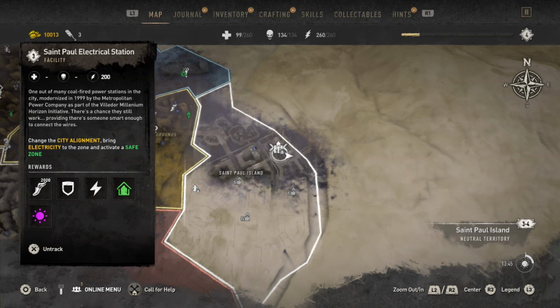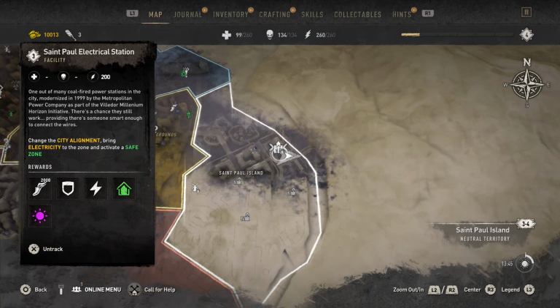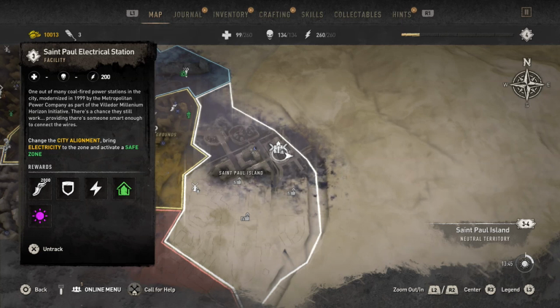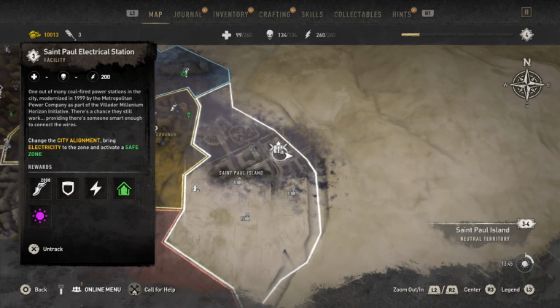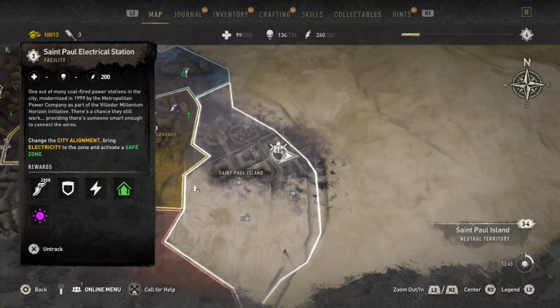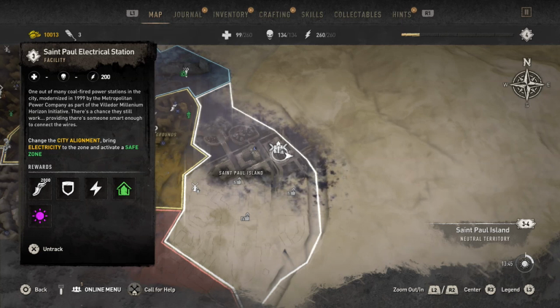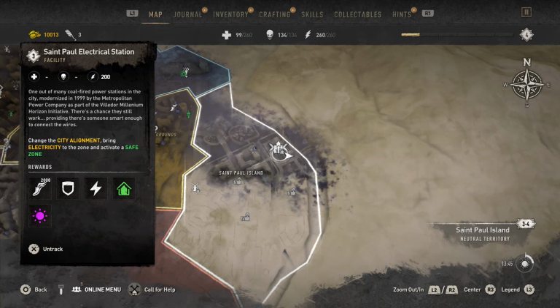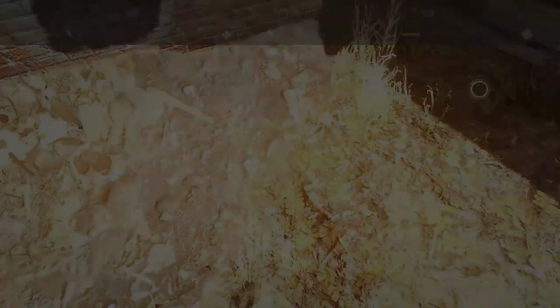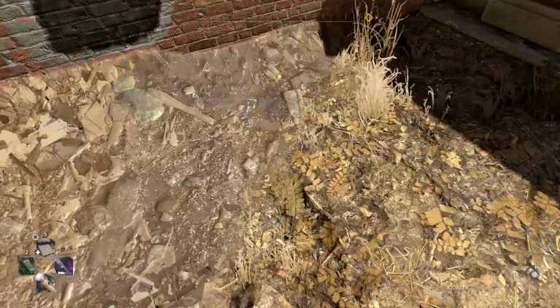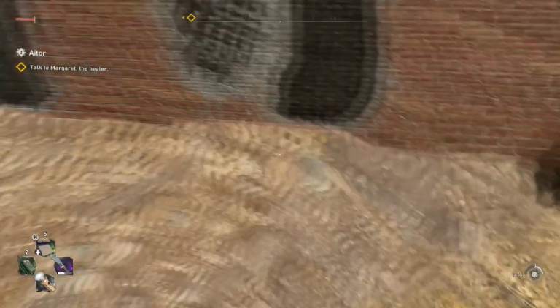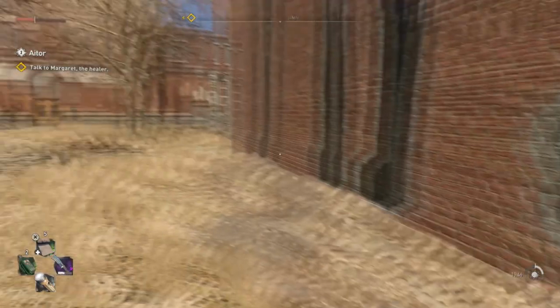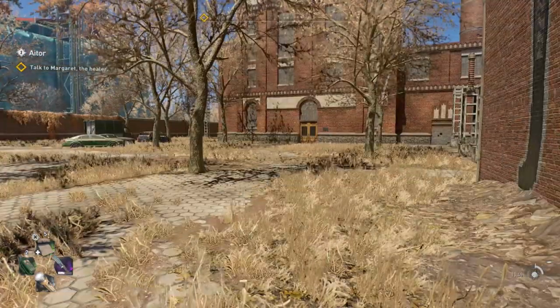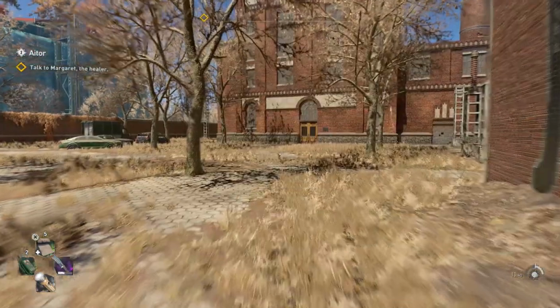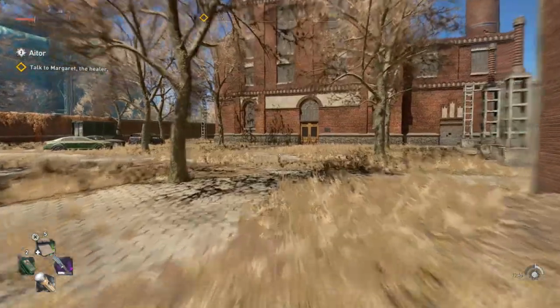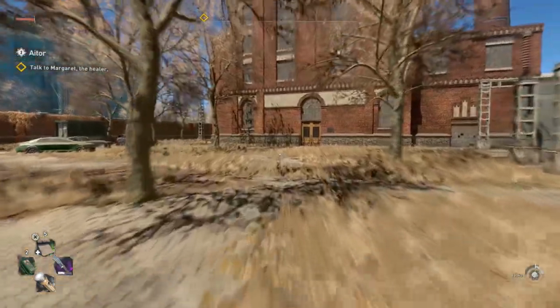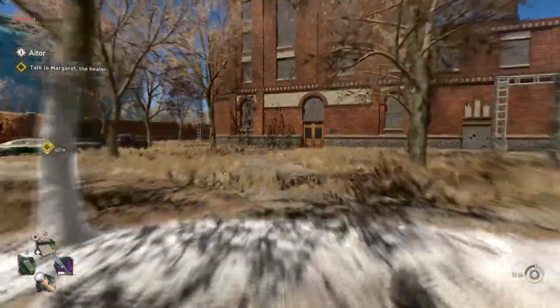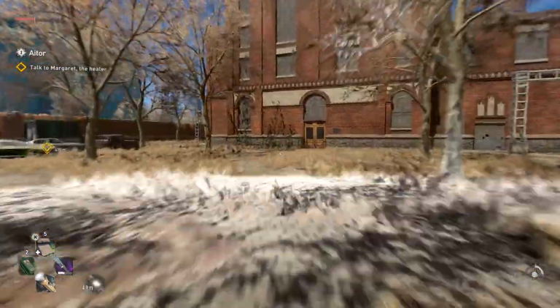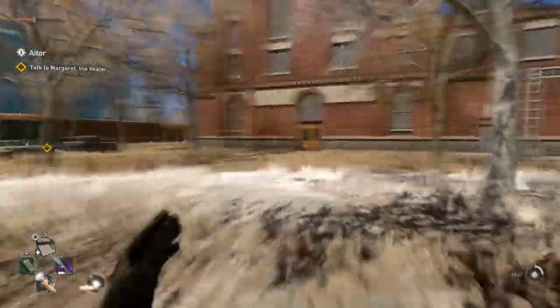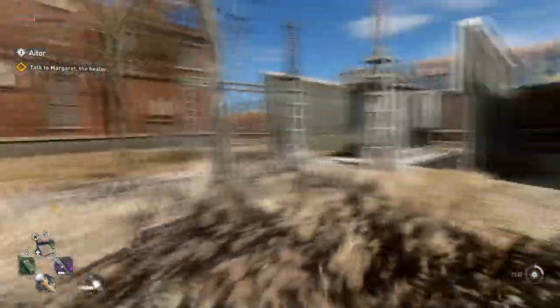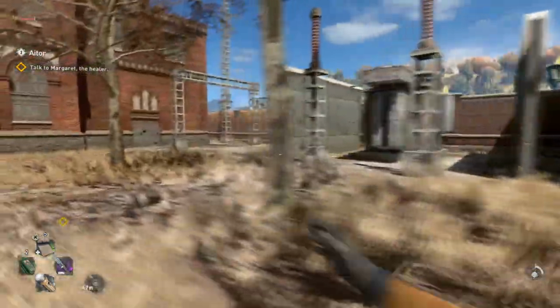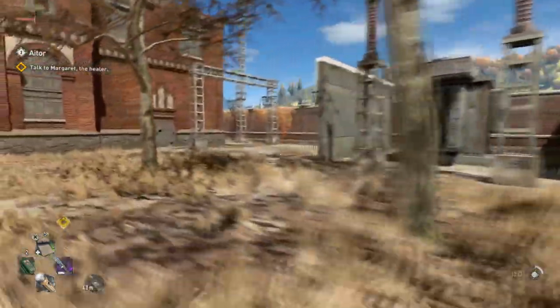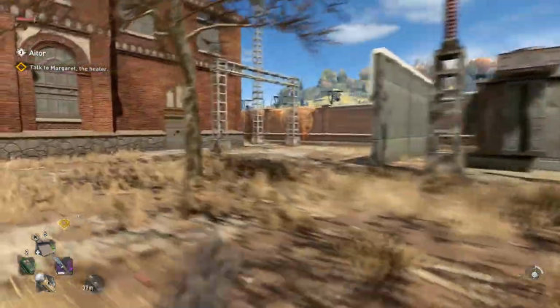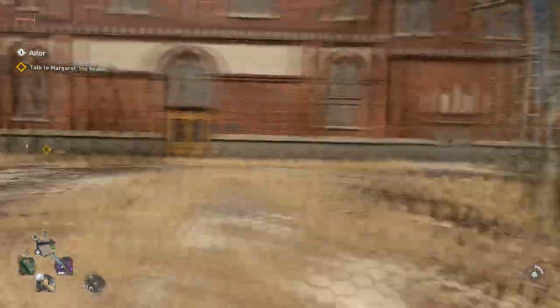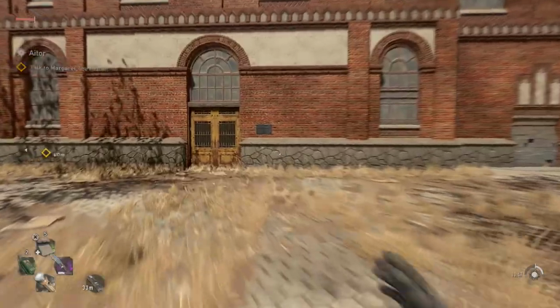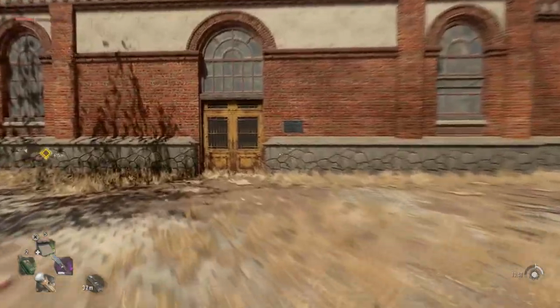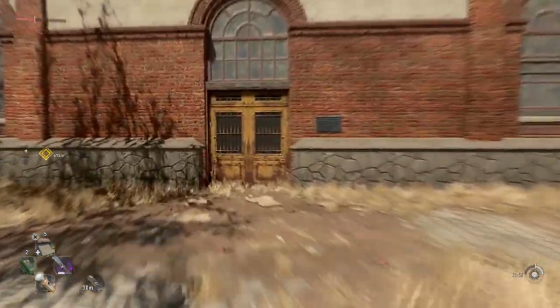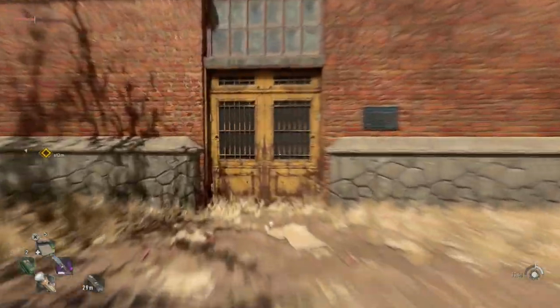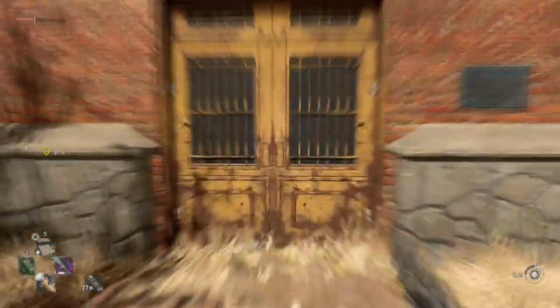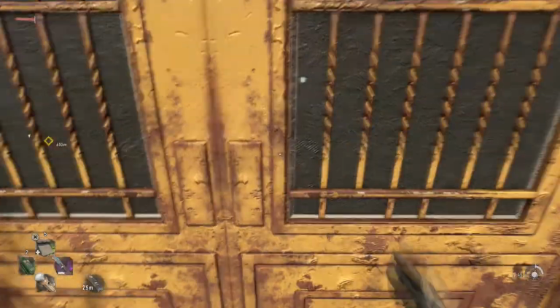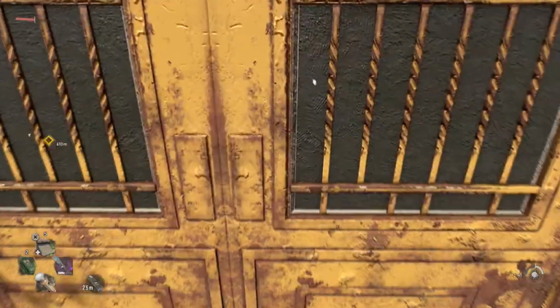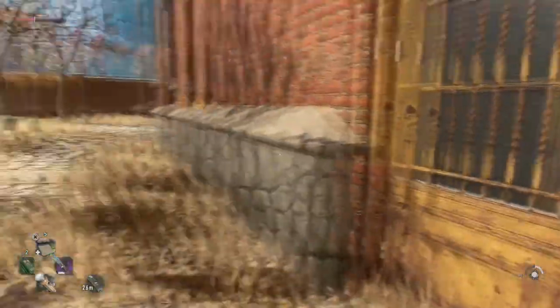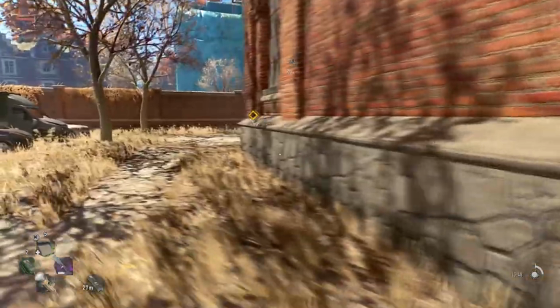Hello and welcome! This is the walkthrough for Sandpoll Electrical Station at Sandpoll Island. I'm just walking away from one of the collectibles — the graffiti — and we're trying to get inside.